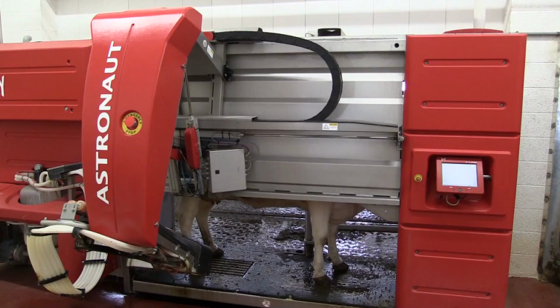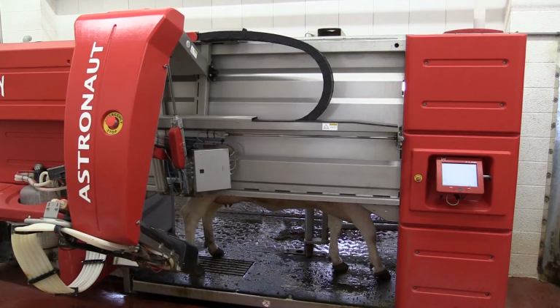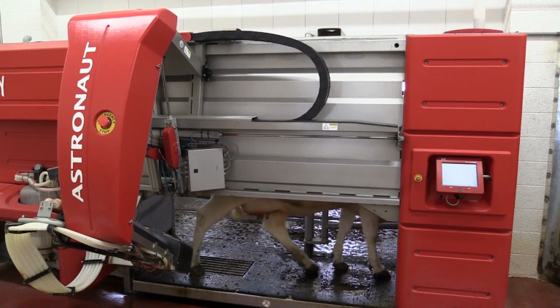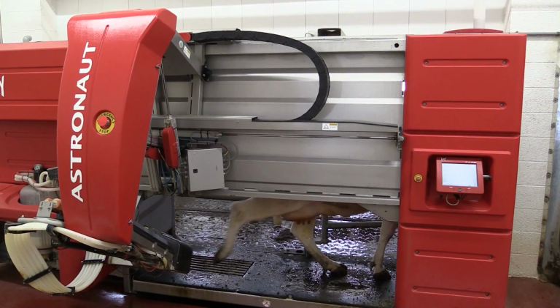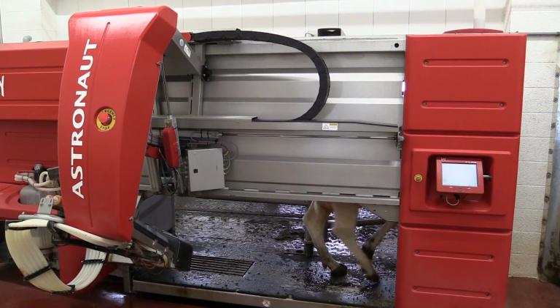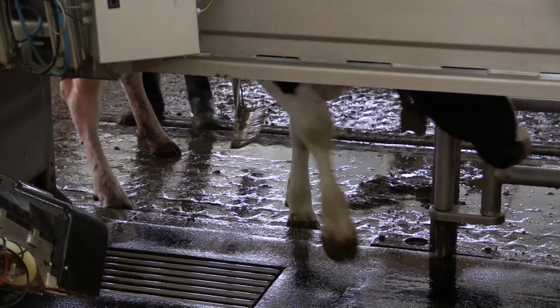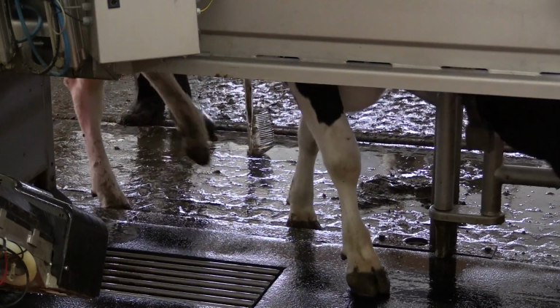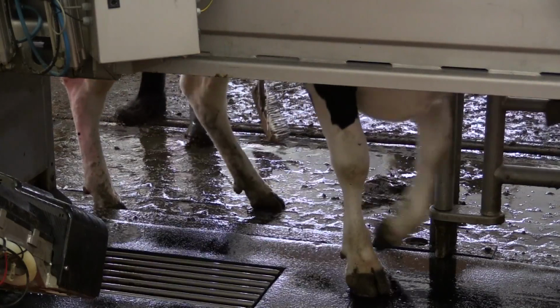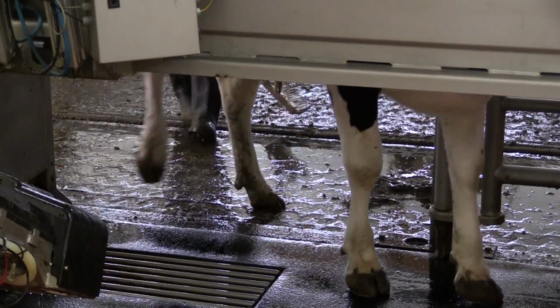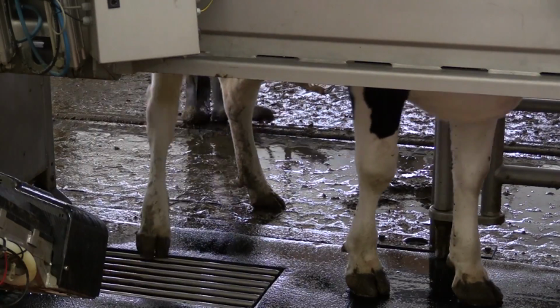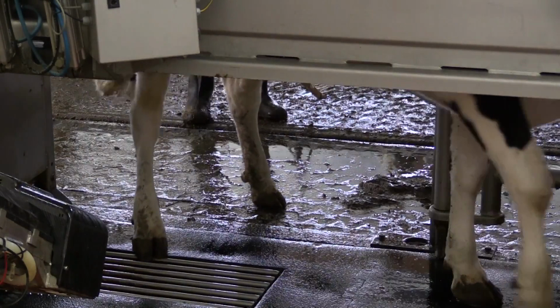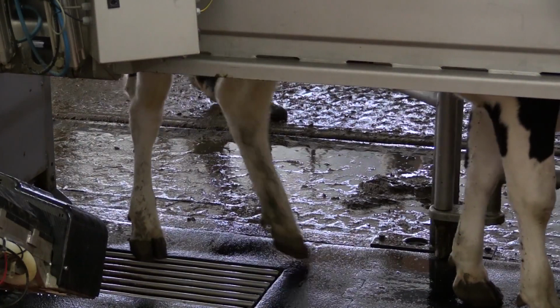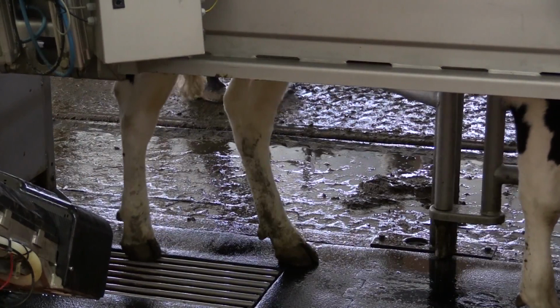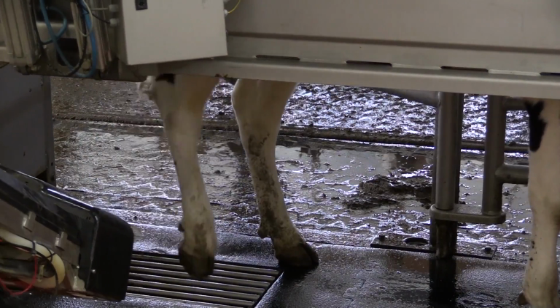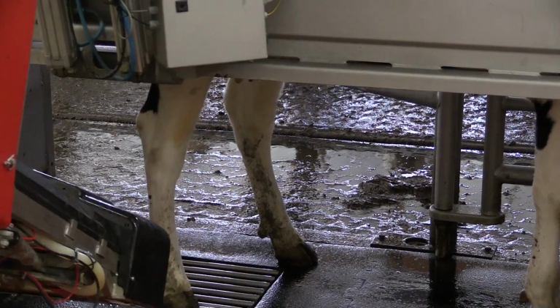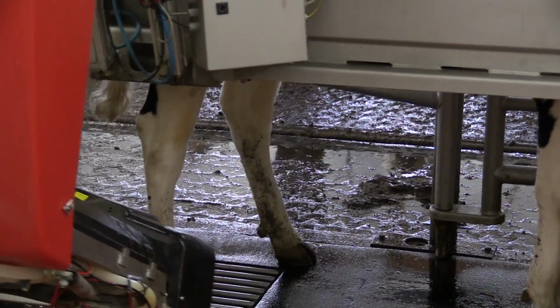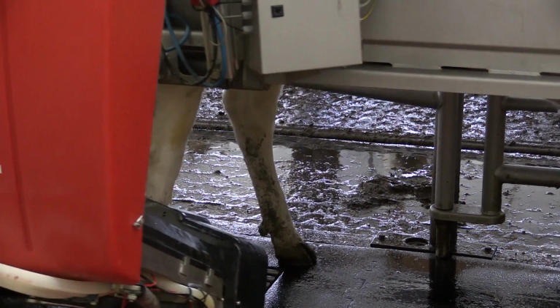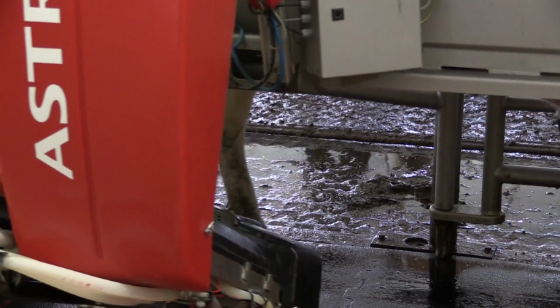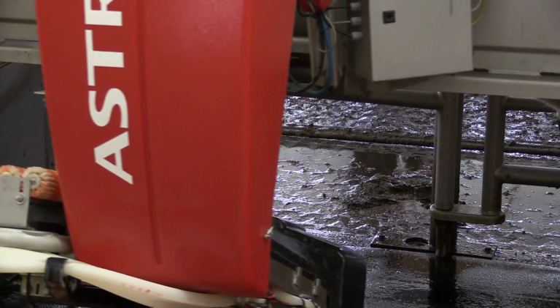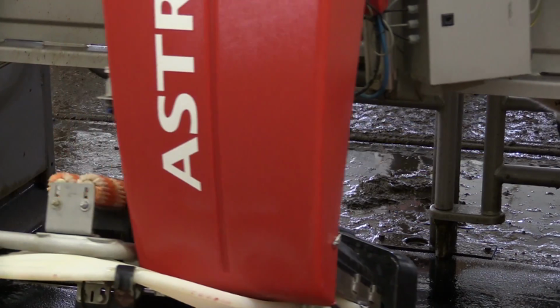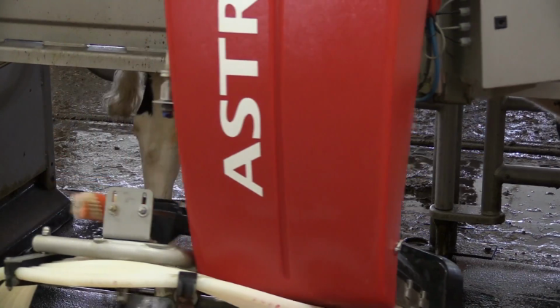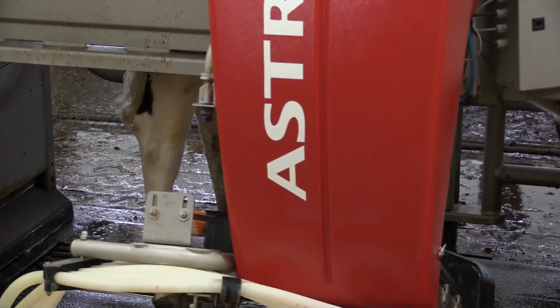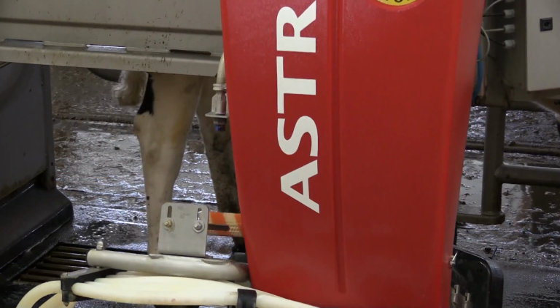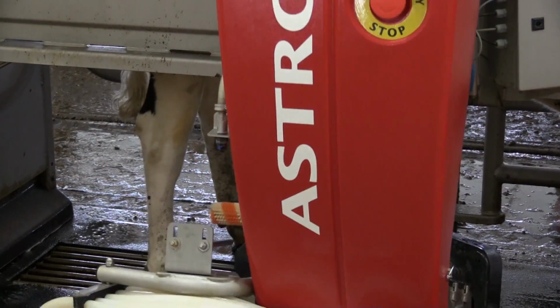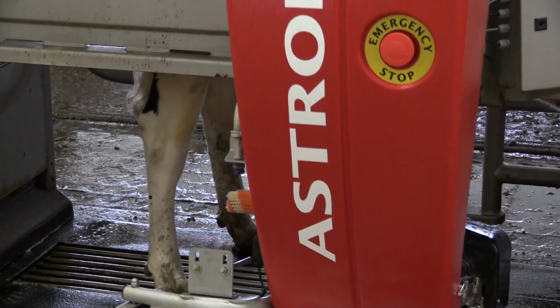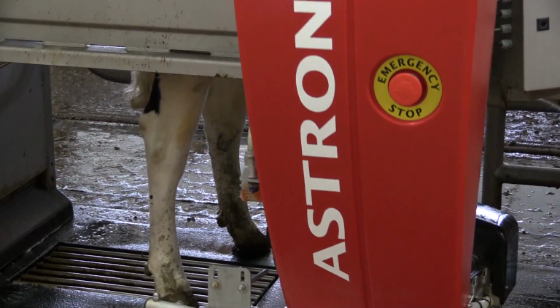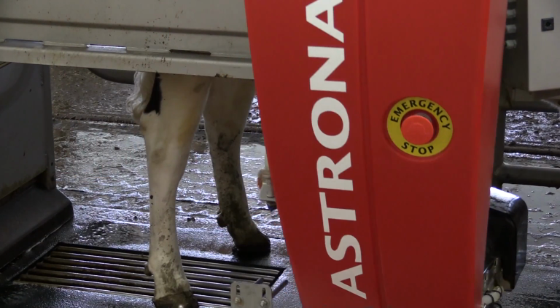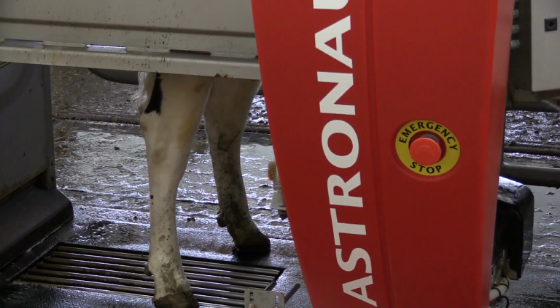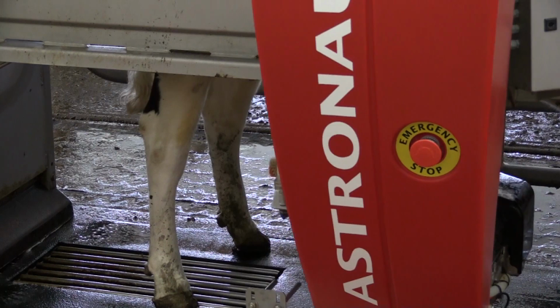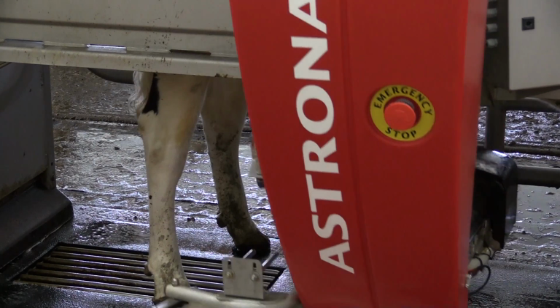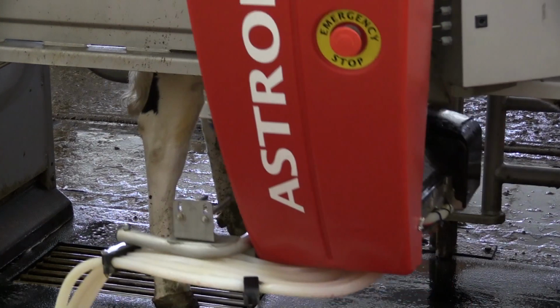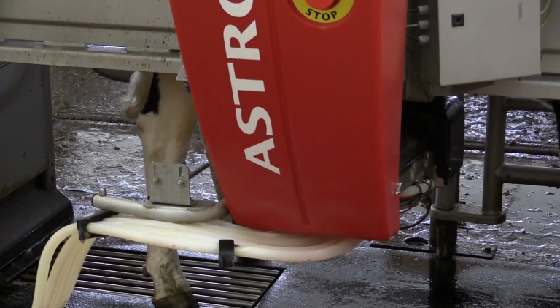We started milking in our new robotic dairy facility. Some of the highlights of it are that we put four Lely Astronaut A robotic units in it to milk the cows. Right now we're milking about 225 cows there.